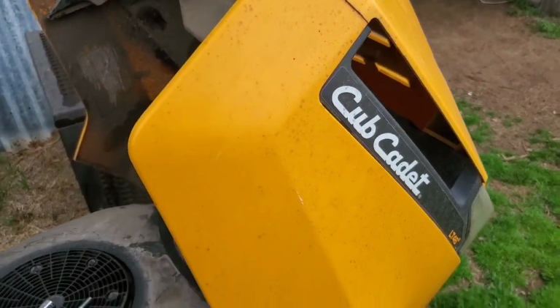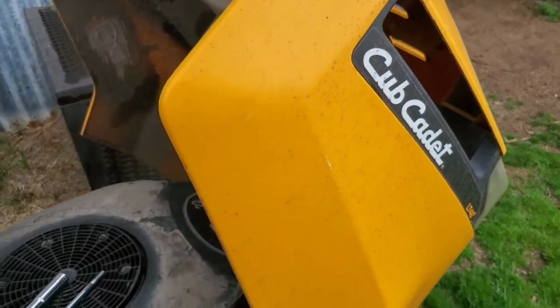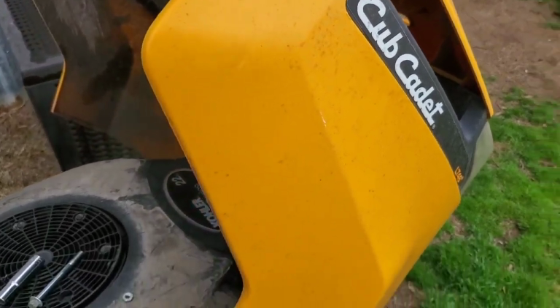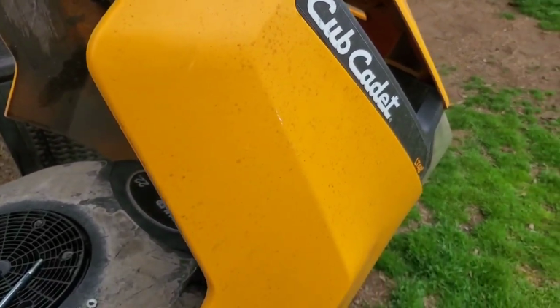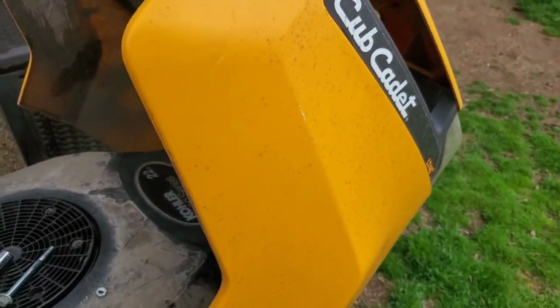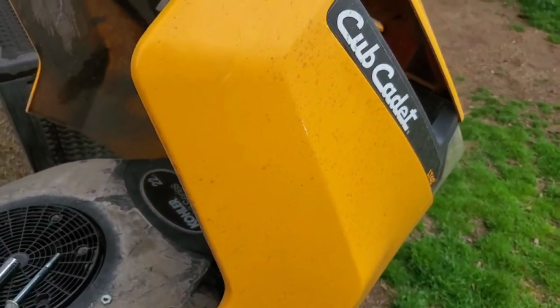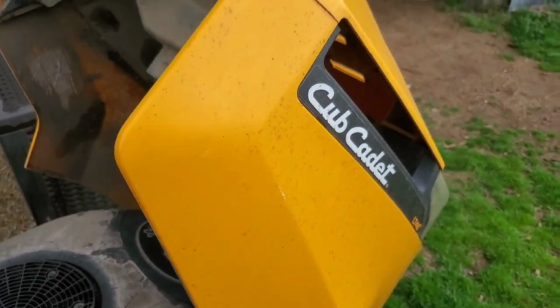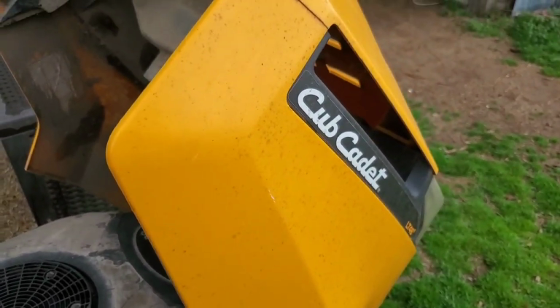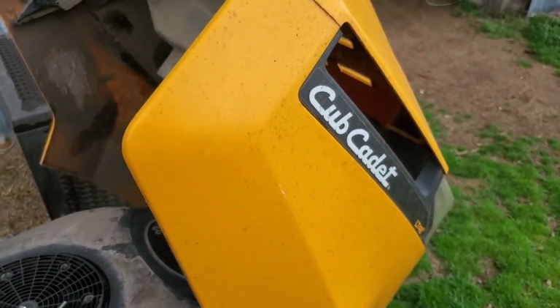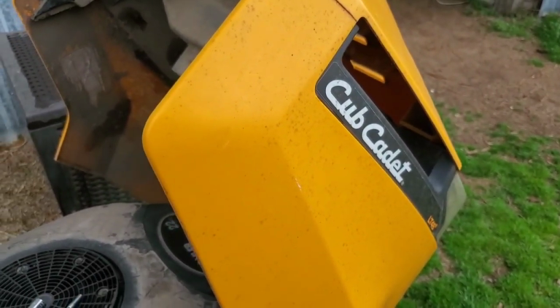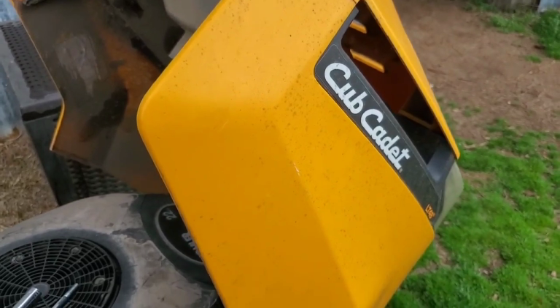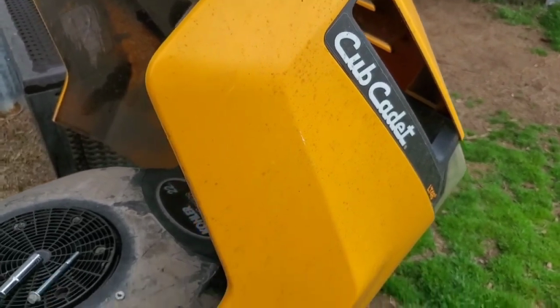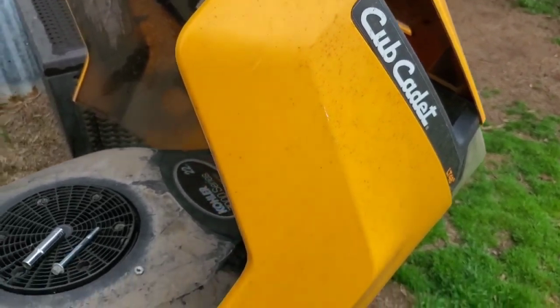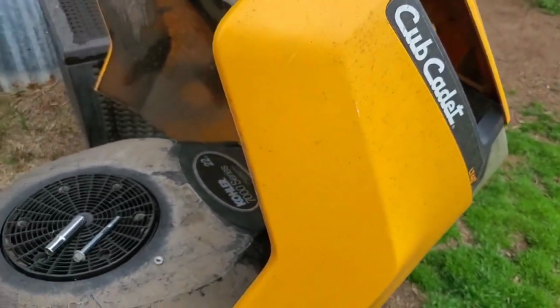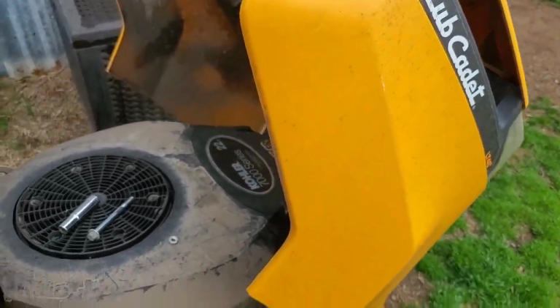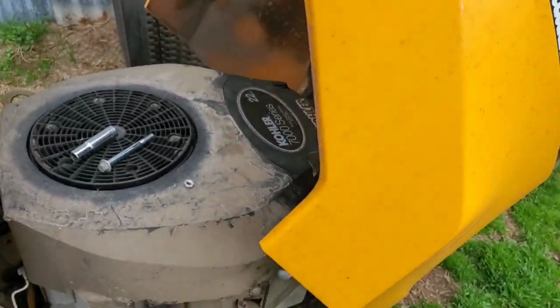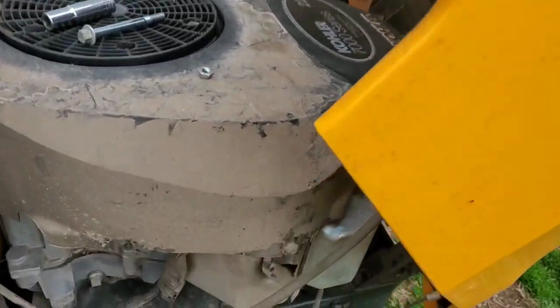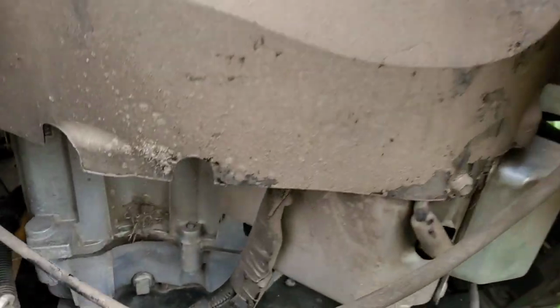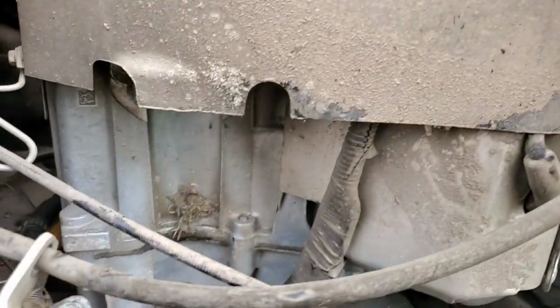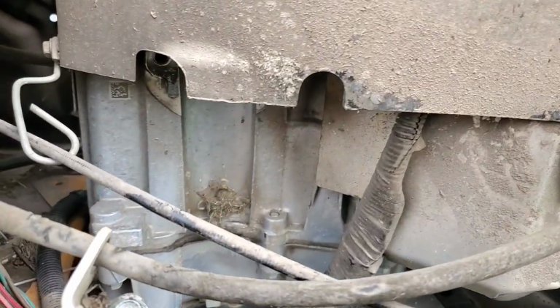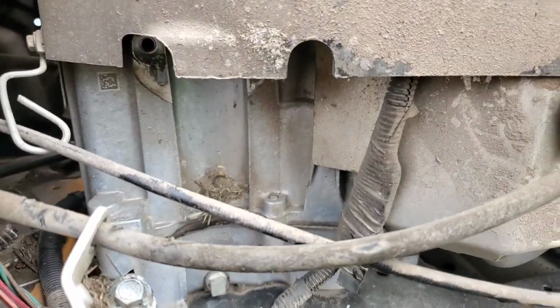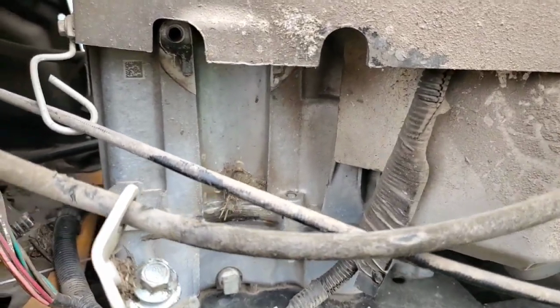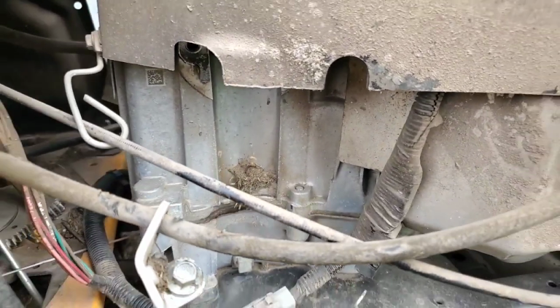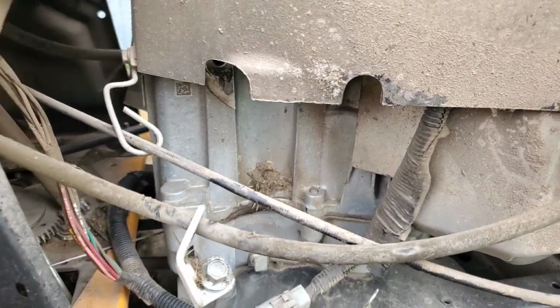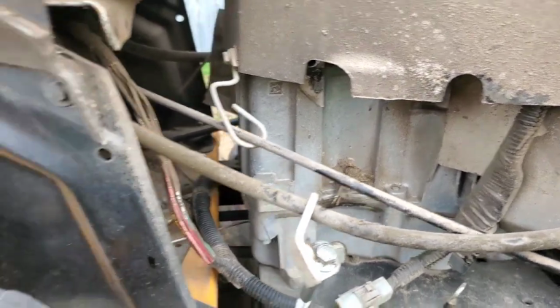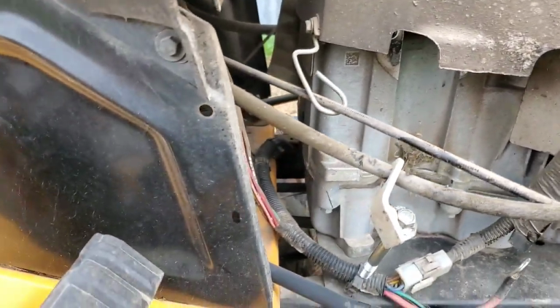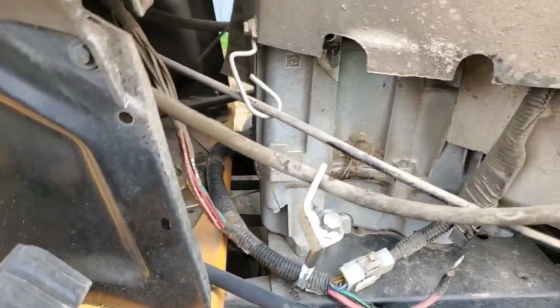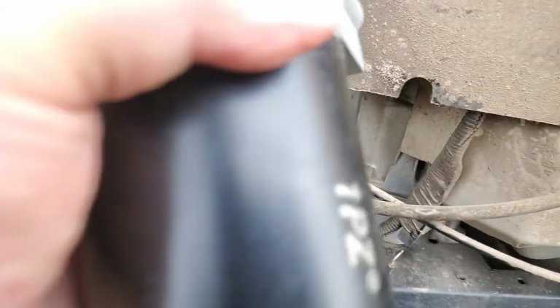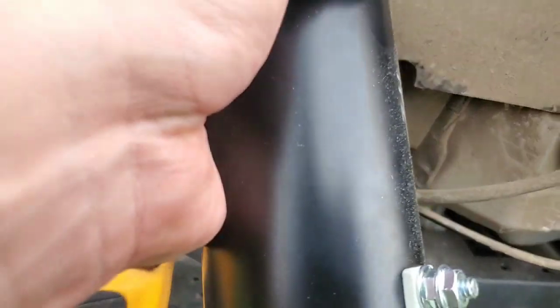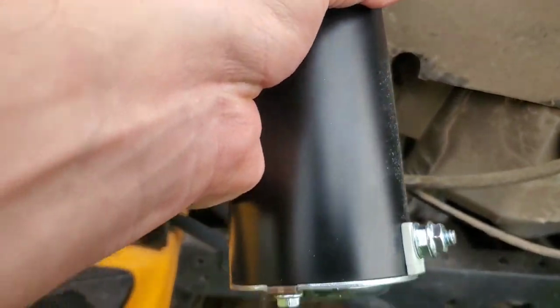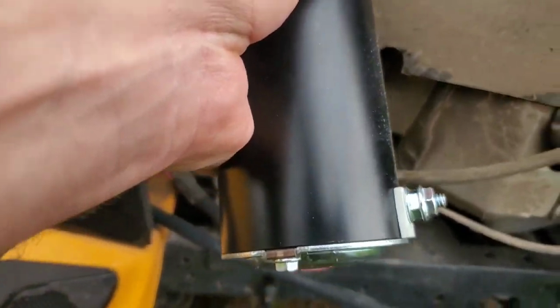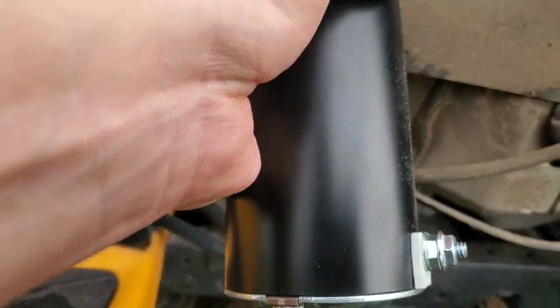Alright guys, today we're changing out the starter on this Cub Cadet. Bought this Cub Cadet two years ago. We have abused it and abused it, and it's still going pretty strong for as much as we put it through. The starter went out on it, so I bought a replacement.